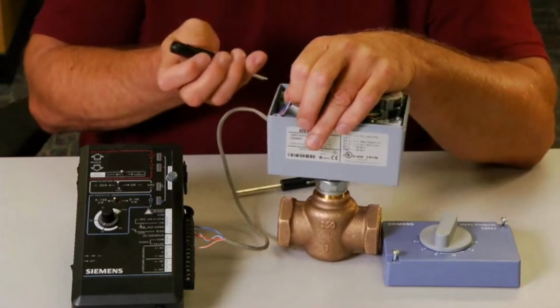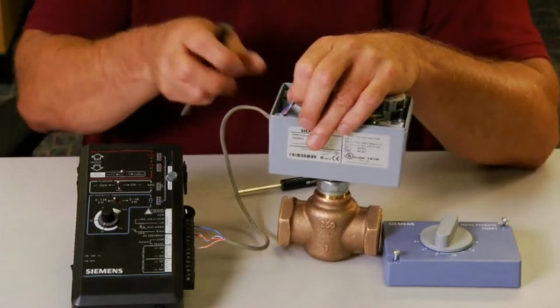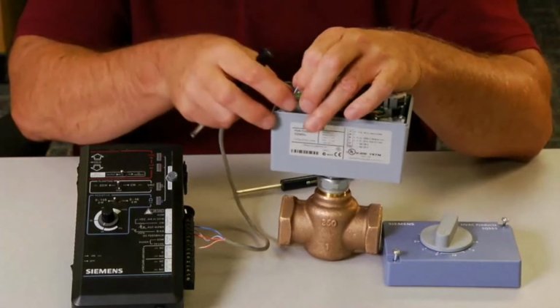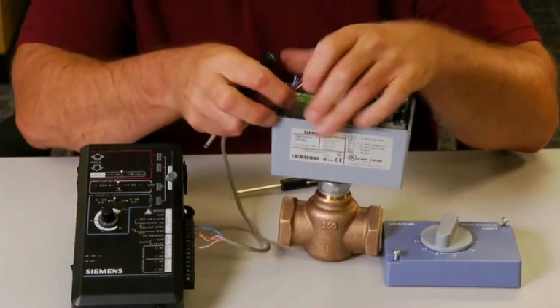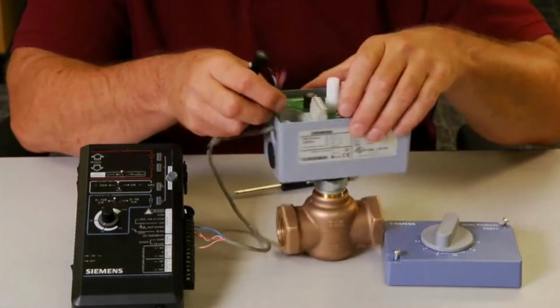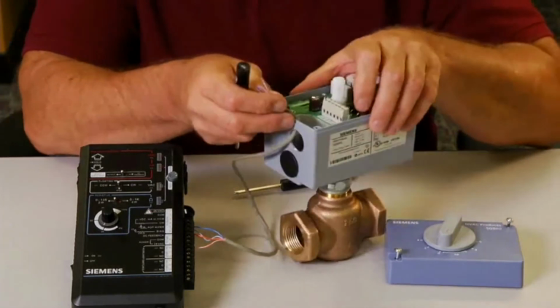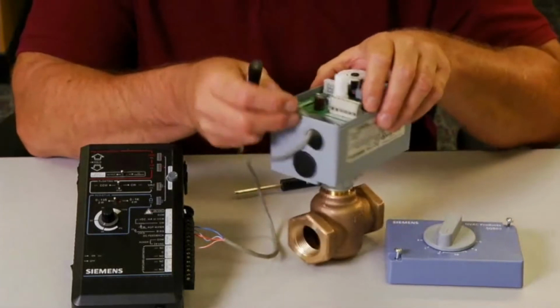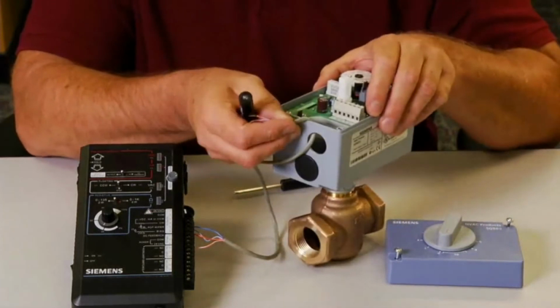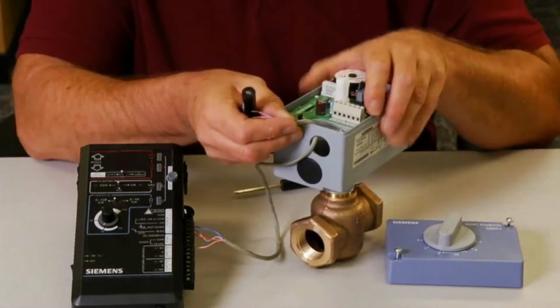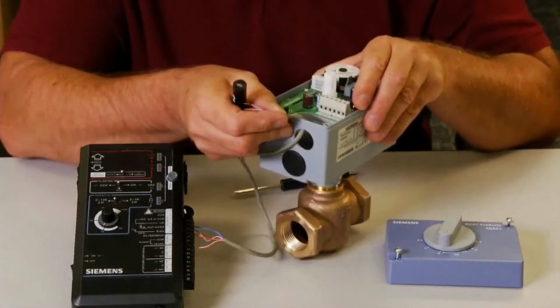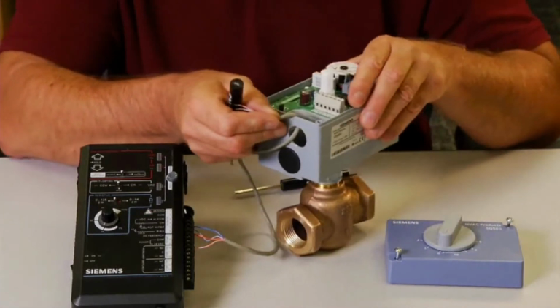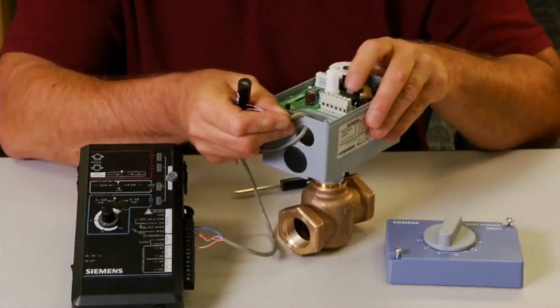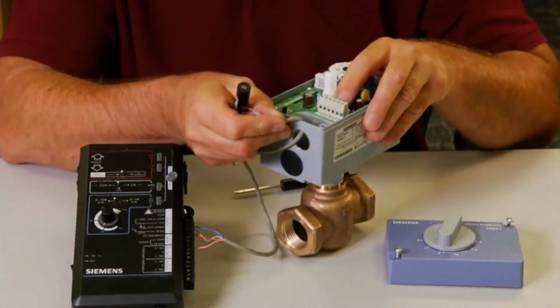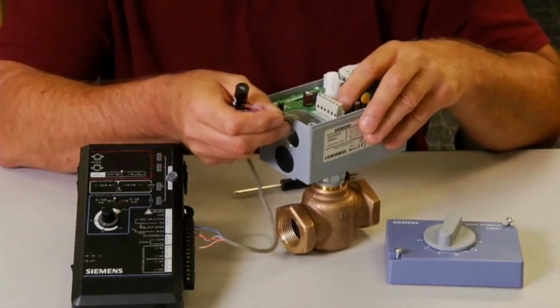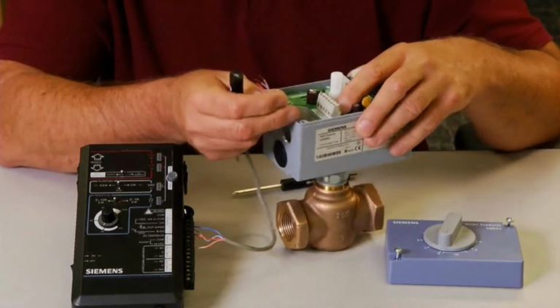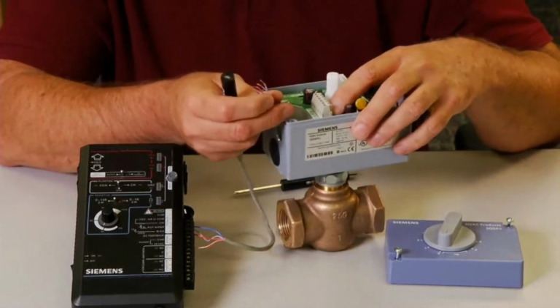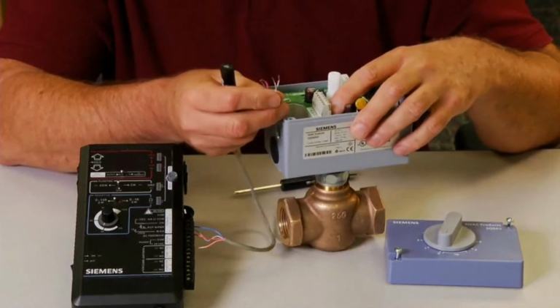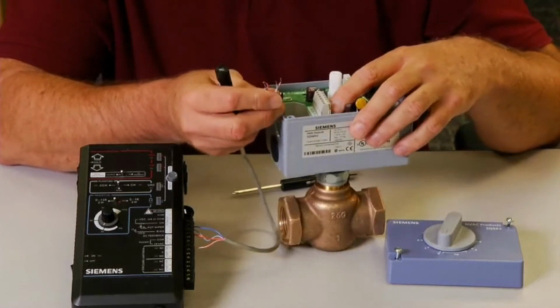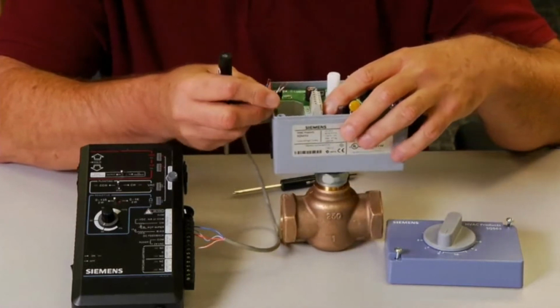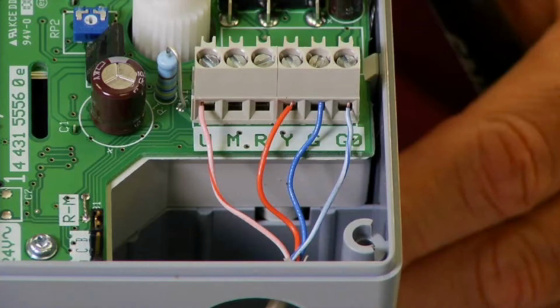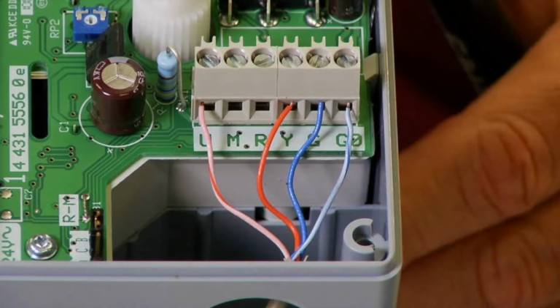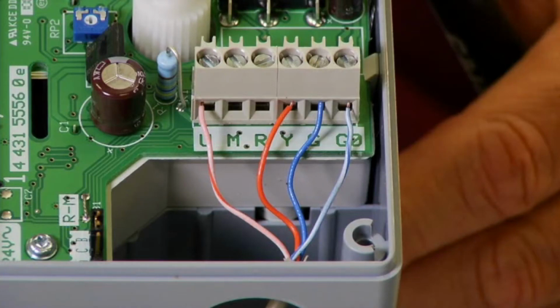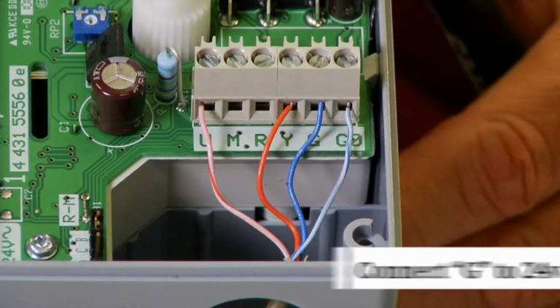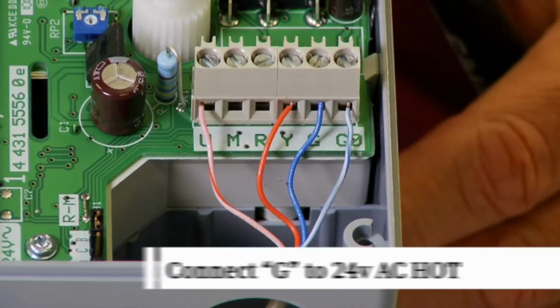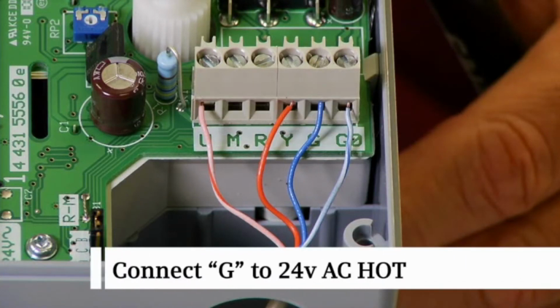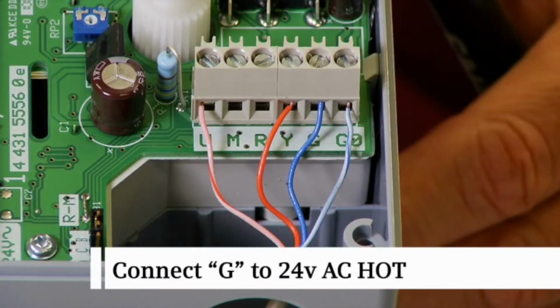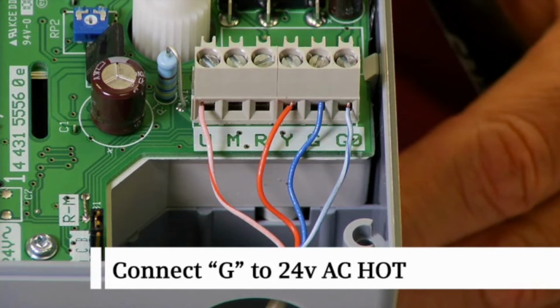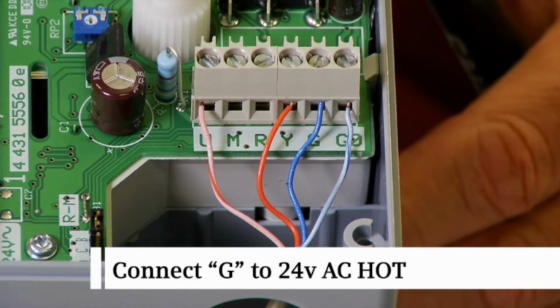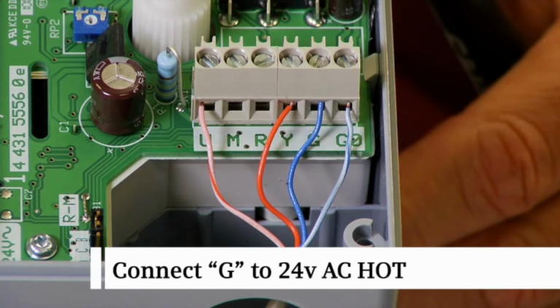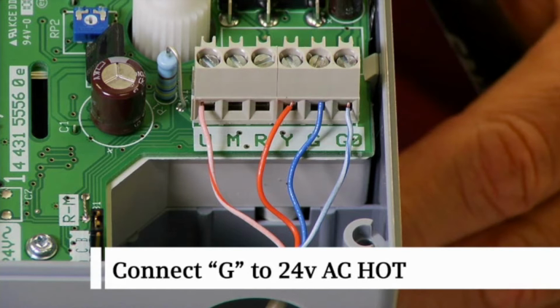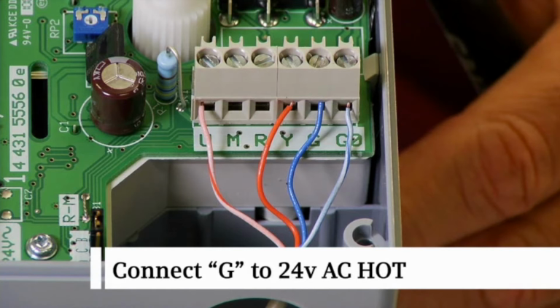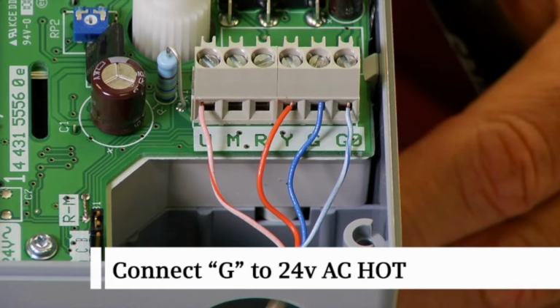For a 0 to 10 VDC control signal, we will need to terminate four wires to the terminal block. Connect G to the 24-volt AC hot terminal.